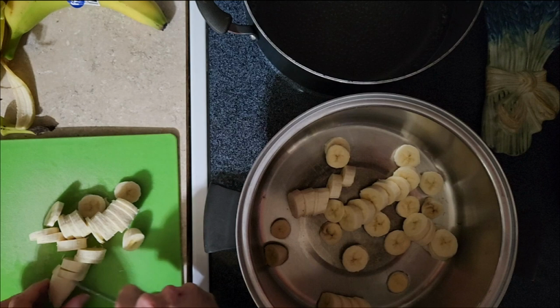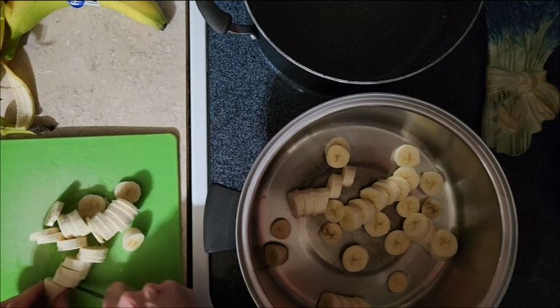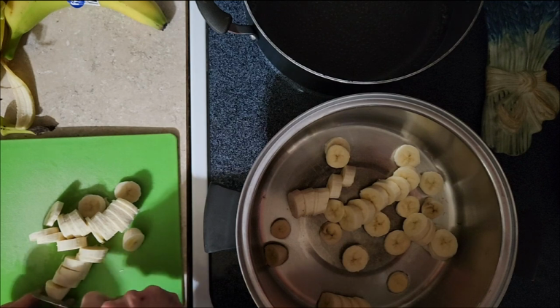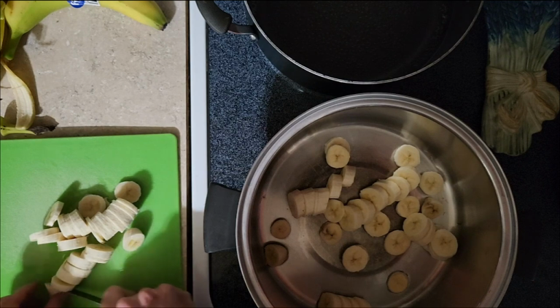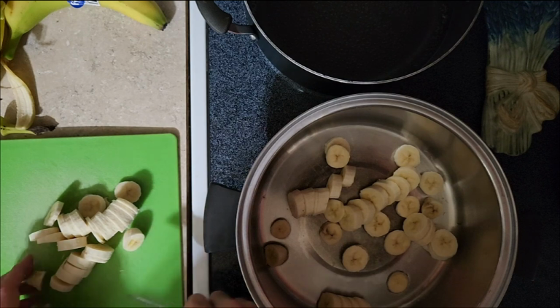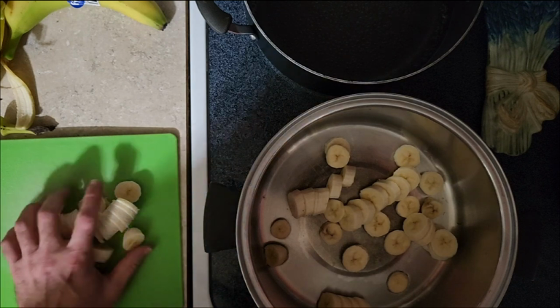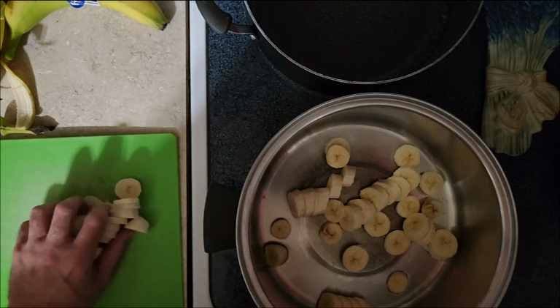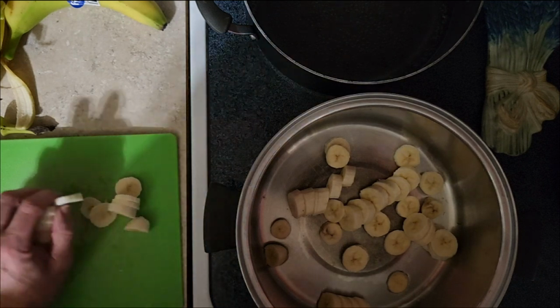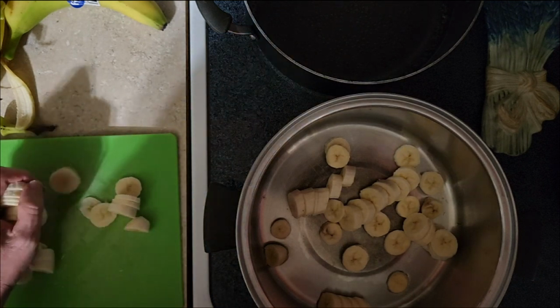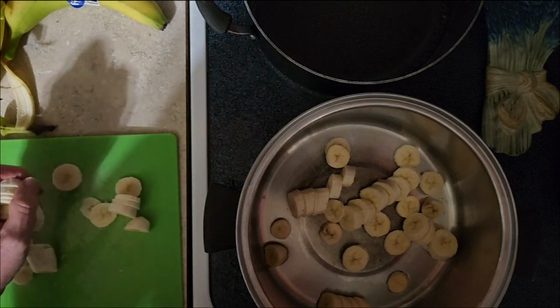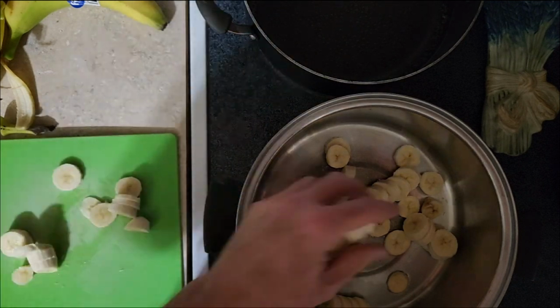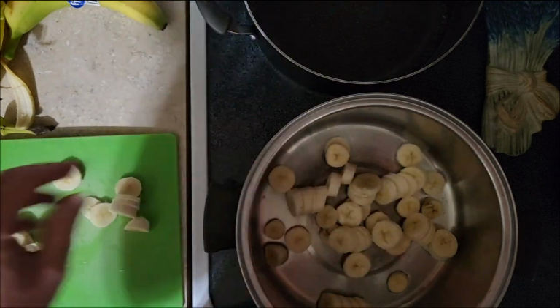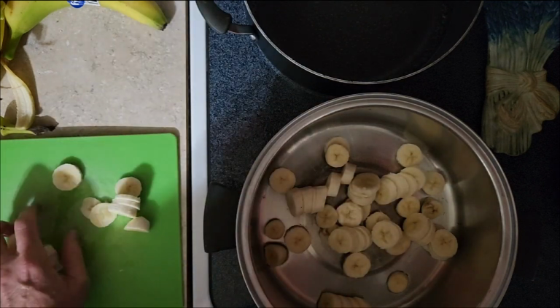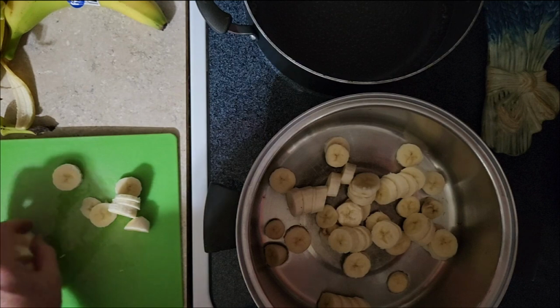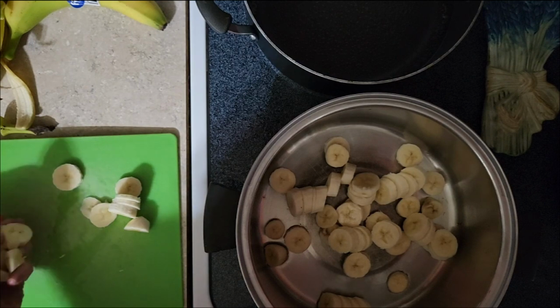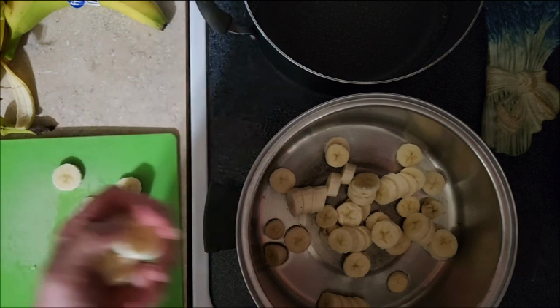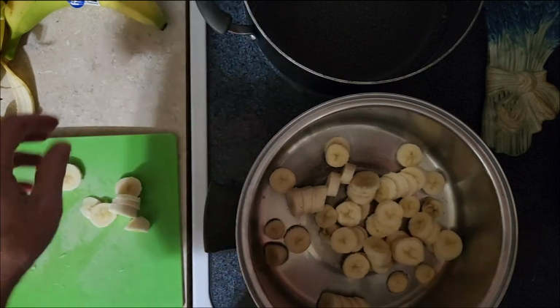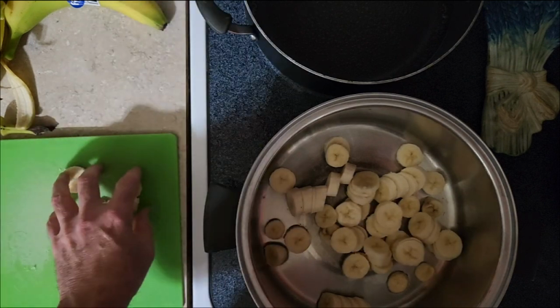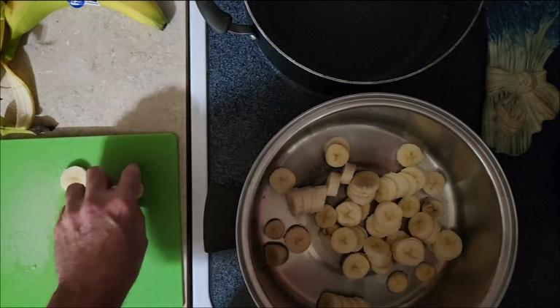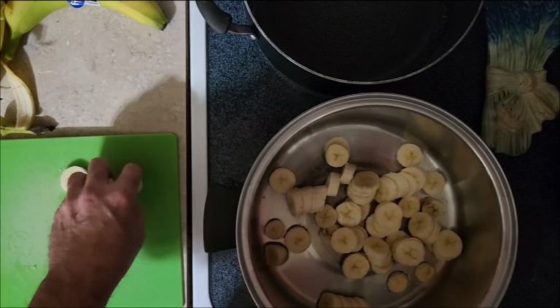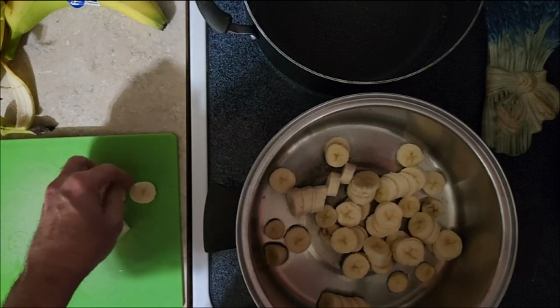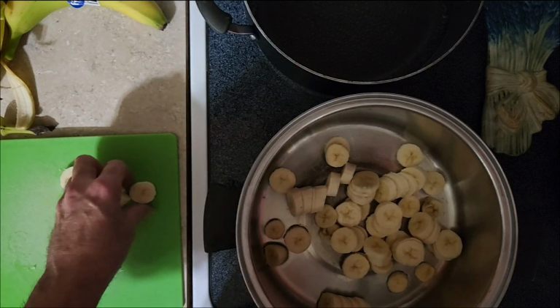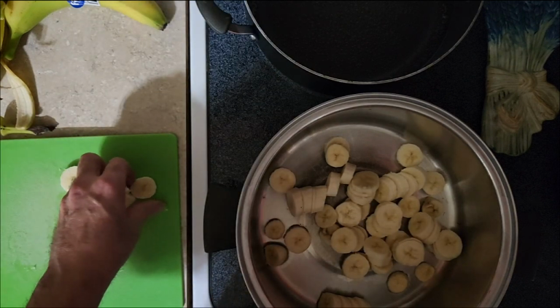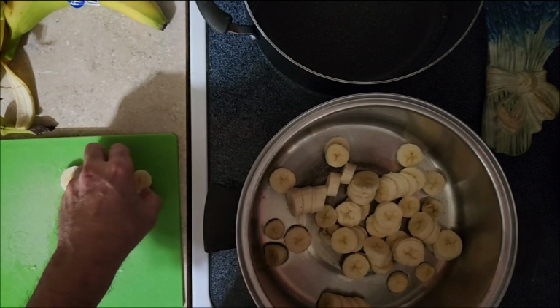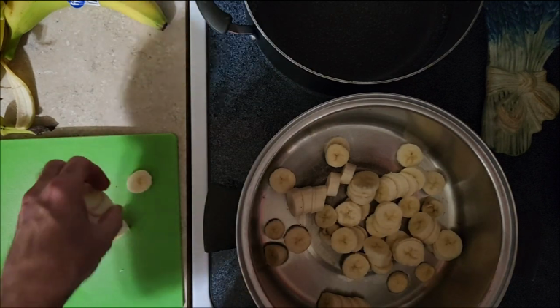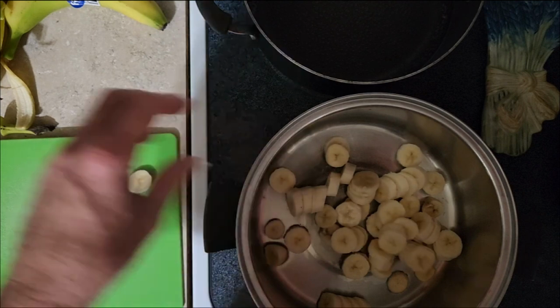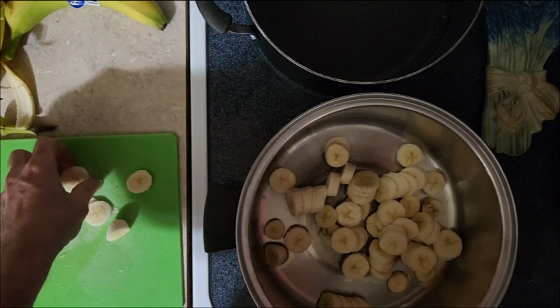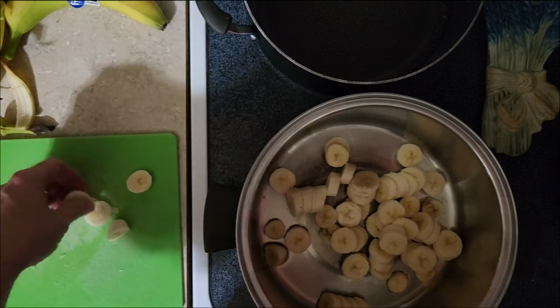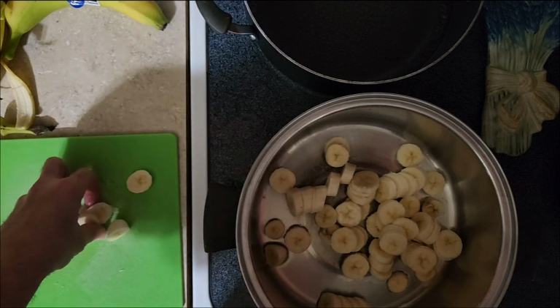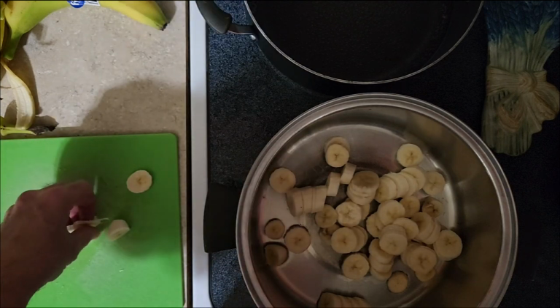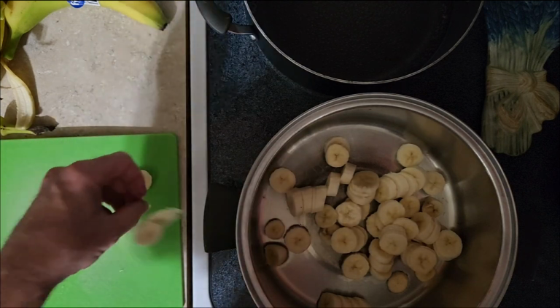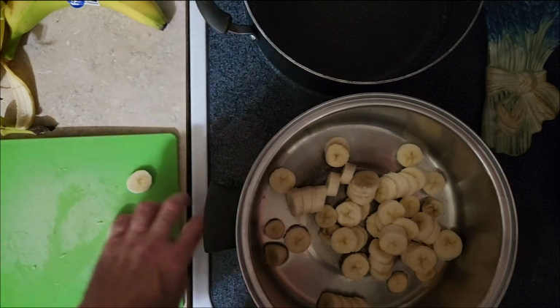While you're doing all the chopping, you can have your water bath canner heating up and ready to go.